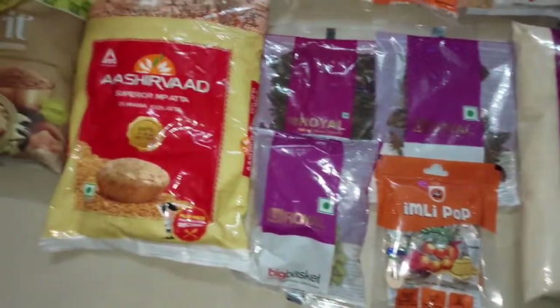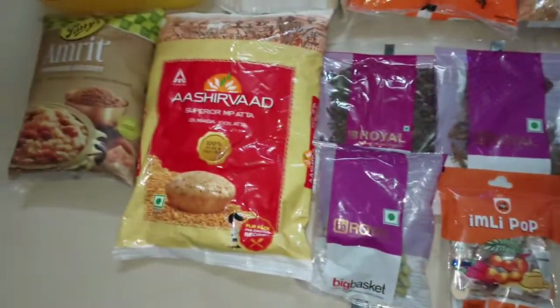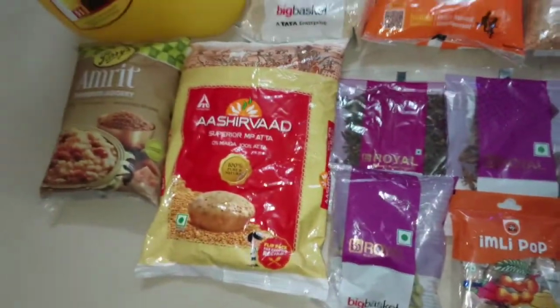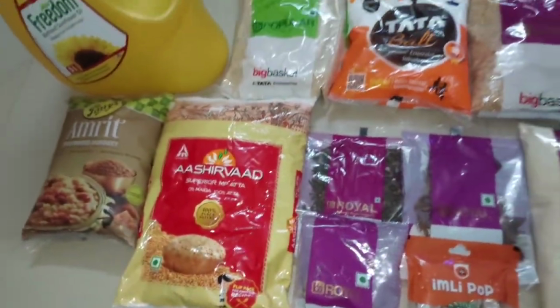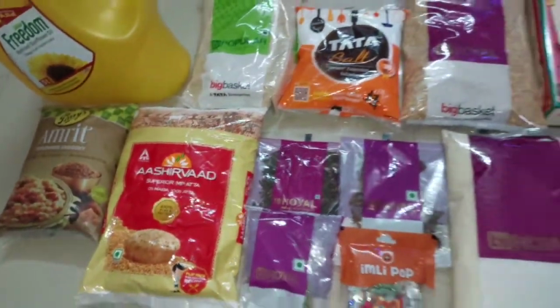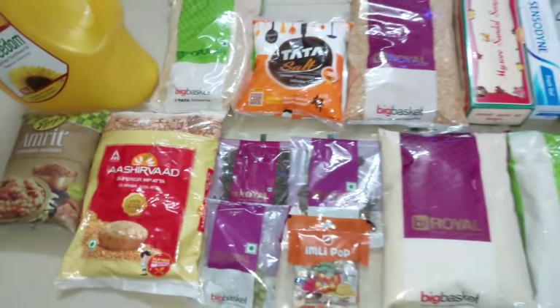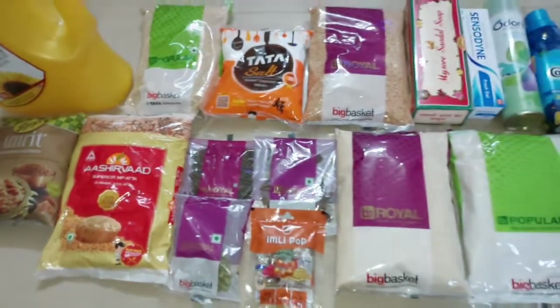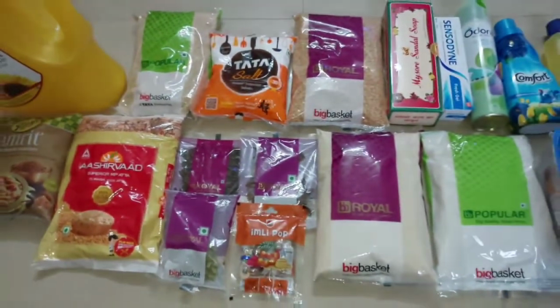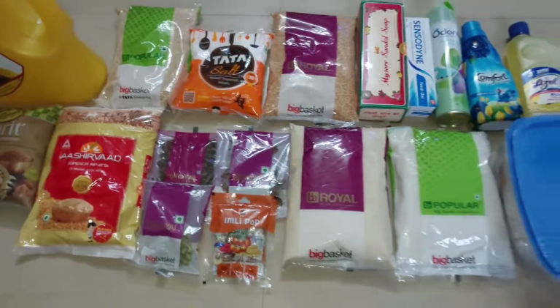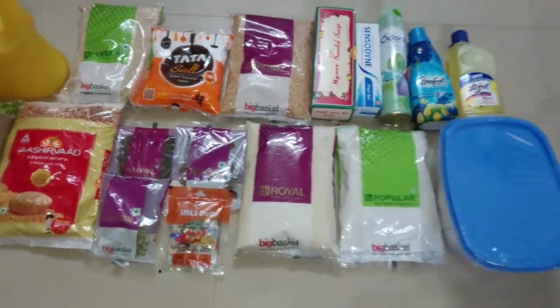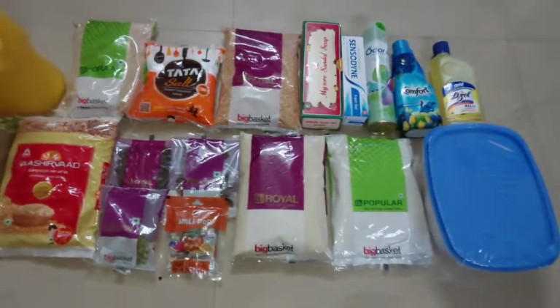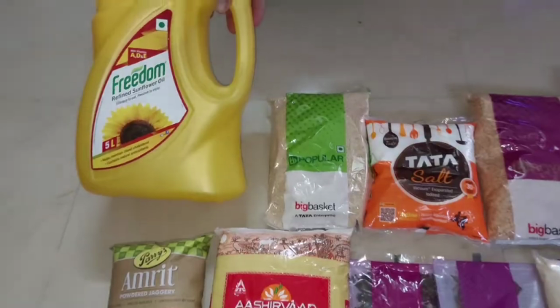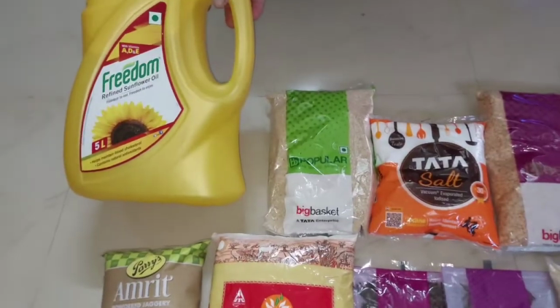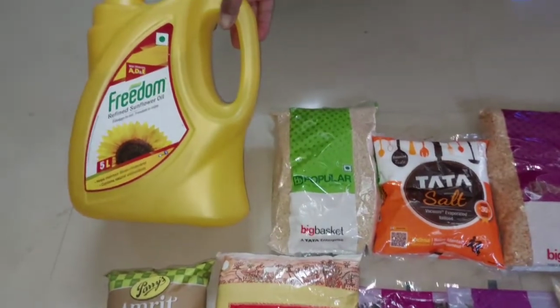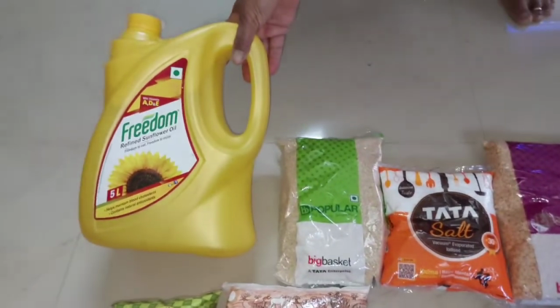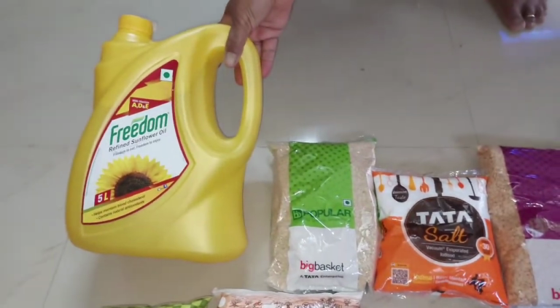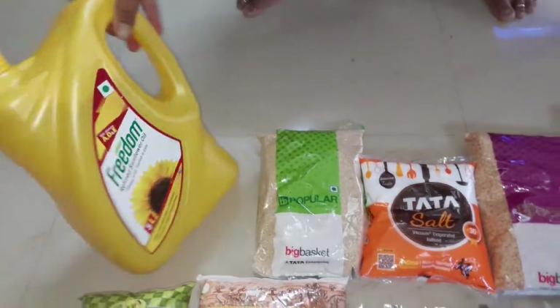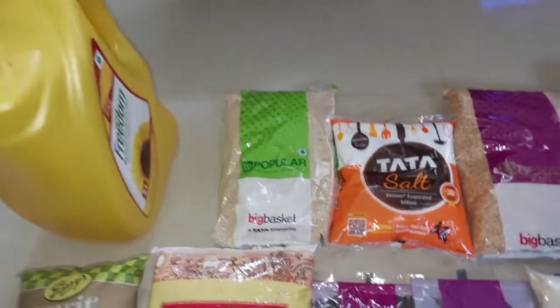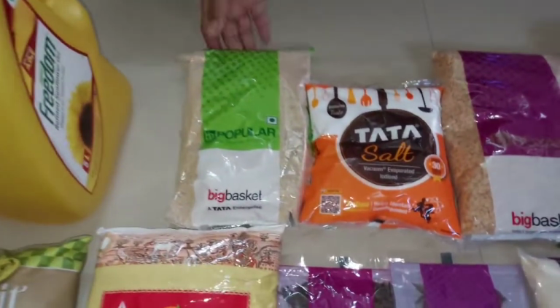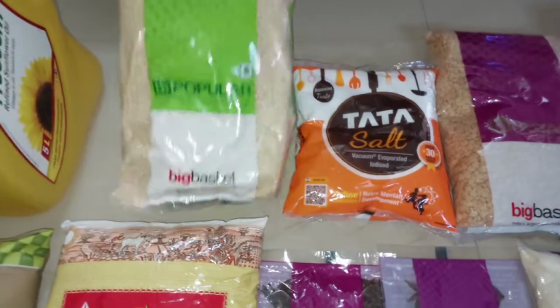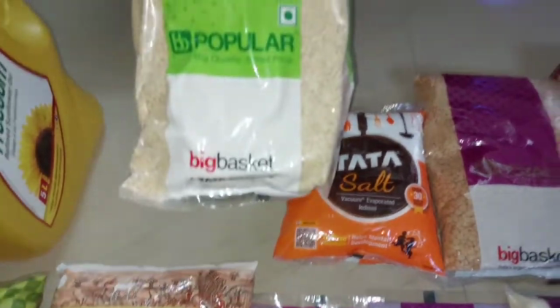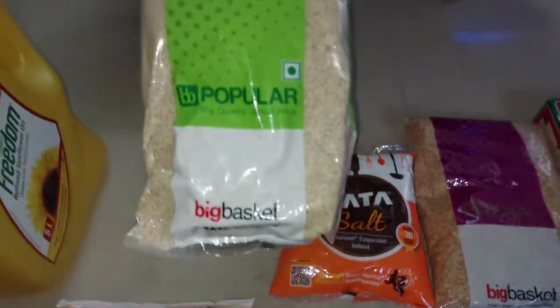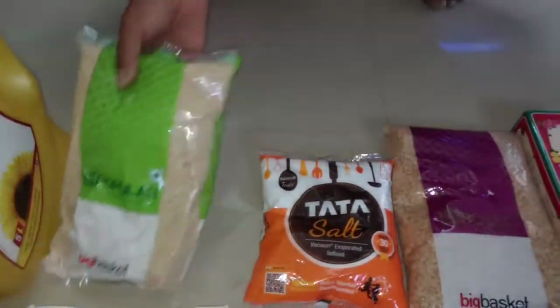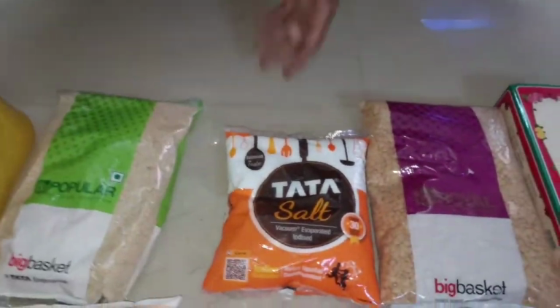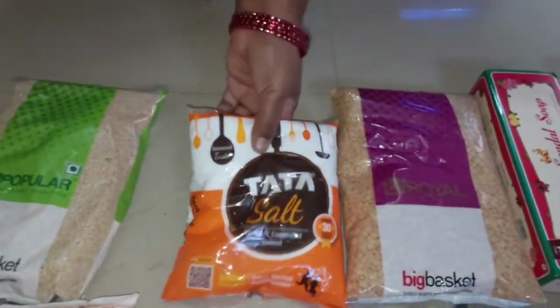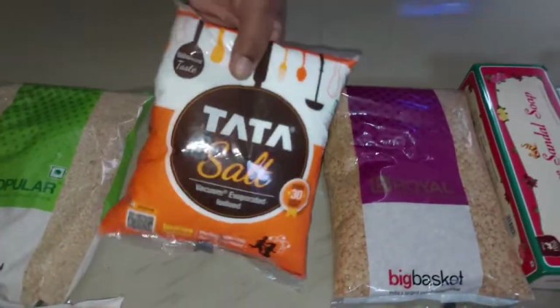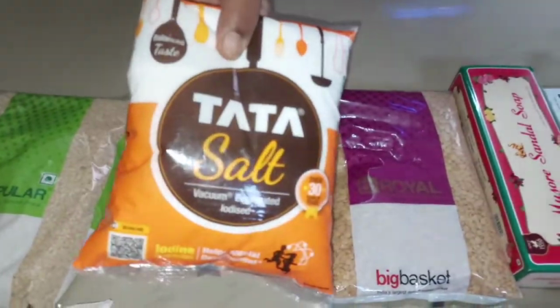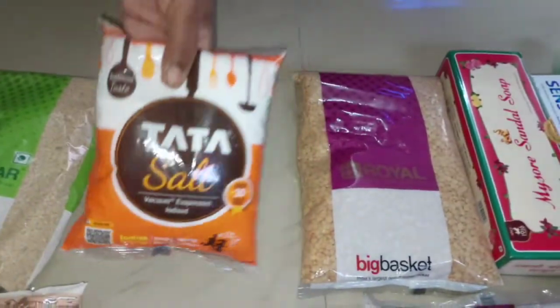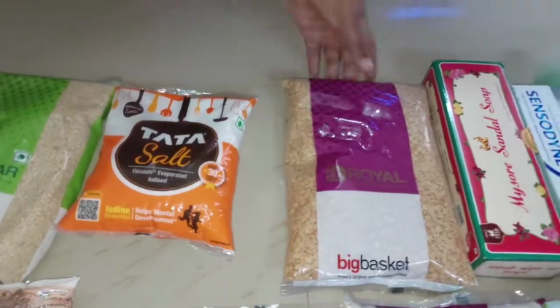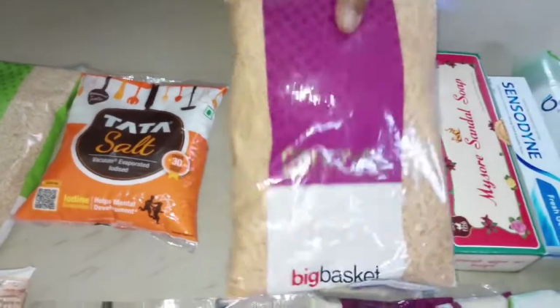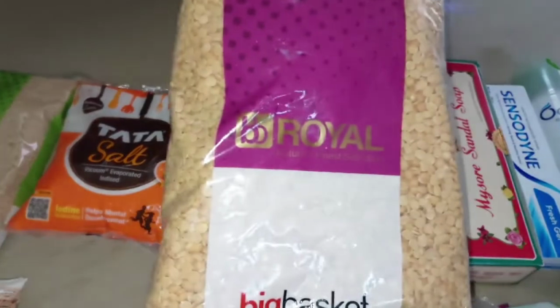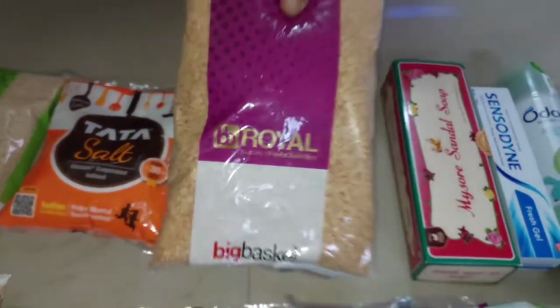We are going to get grocery shopping. We are going to get the order for one day. We have a business available or cash on delivery. We are going to get a sale option for our destination and we will also give them an offer.